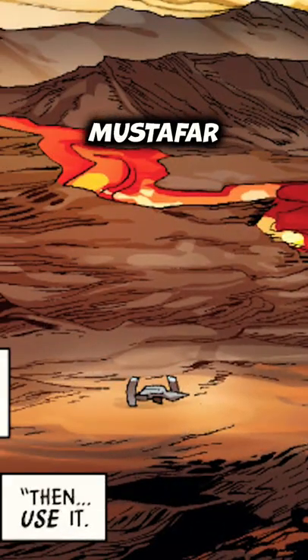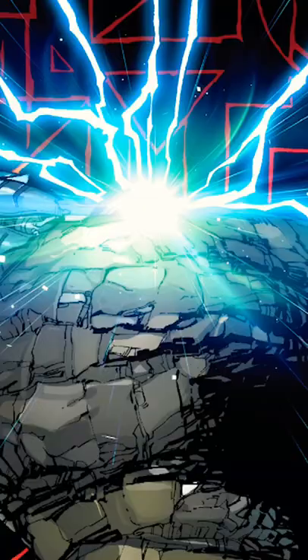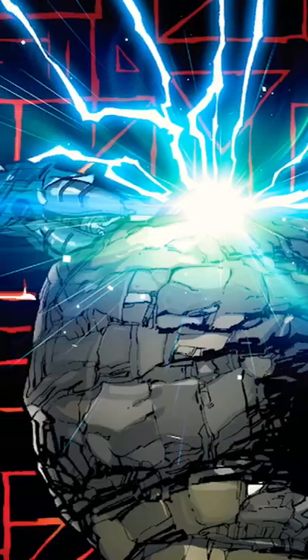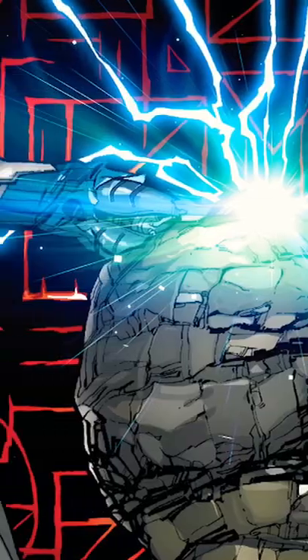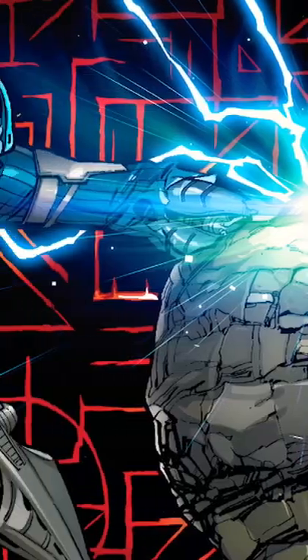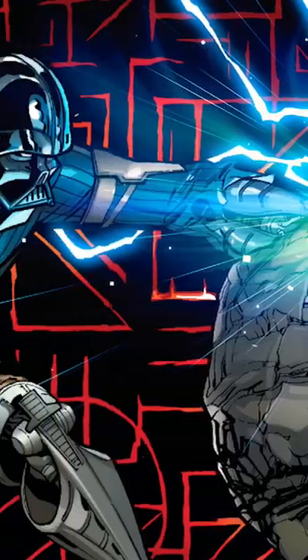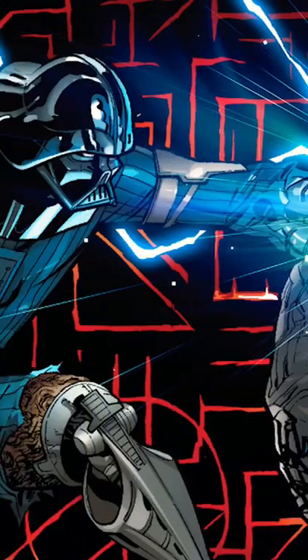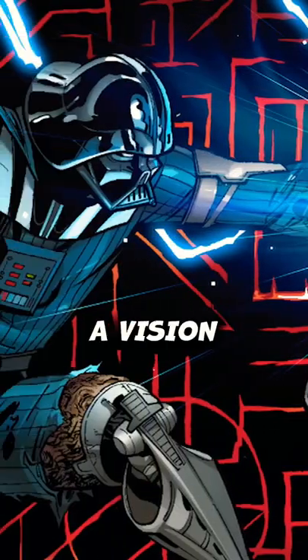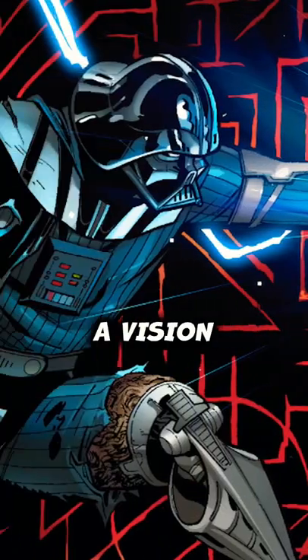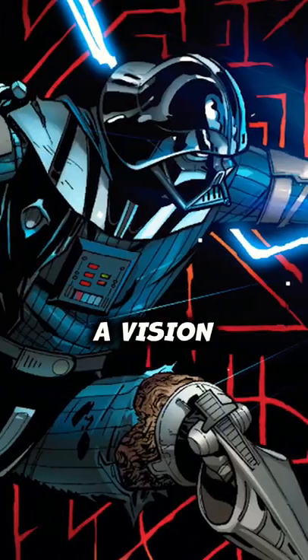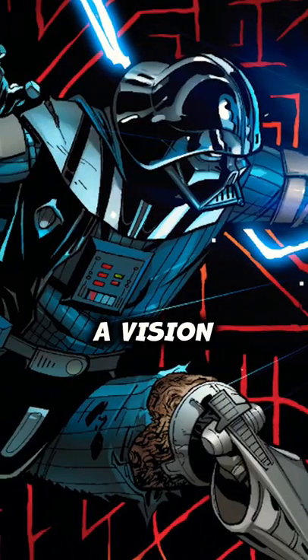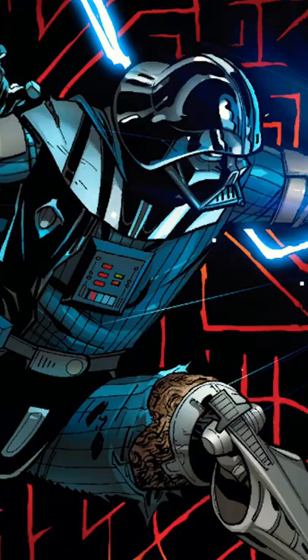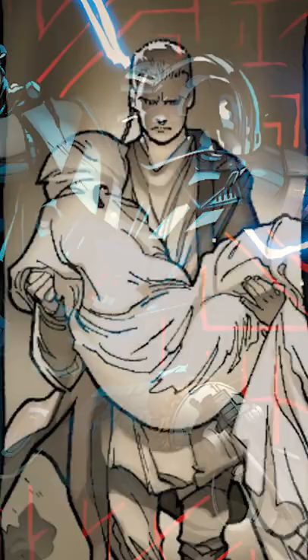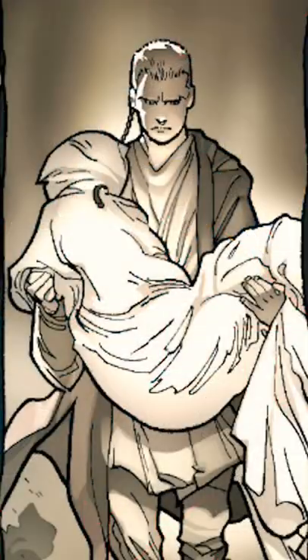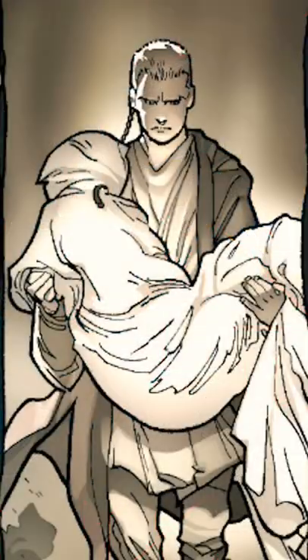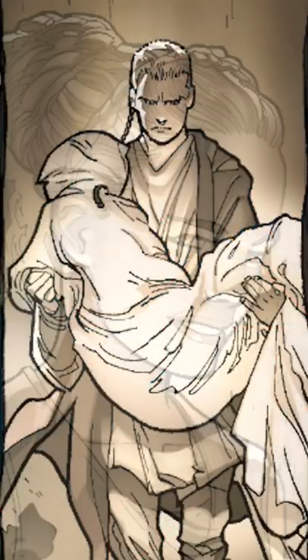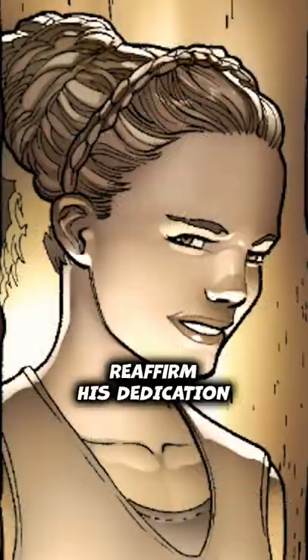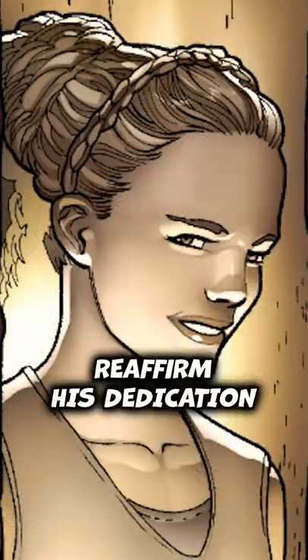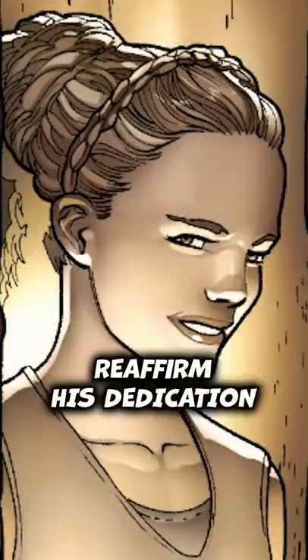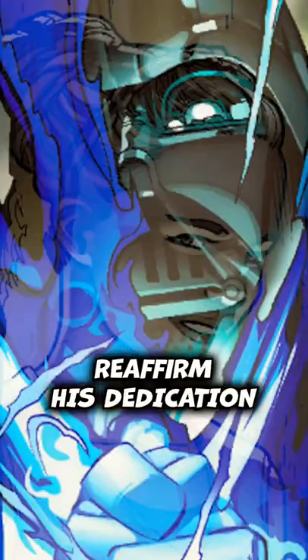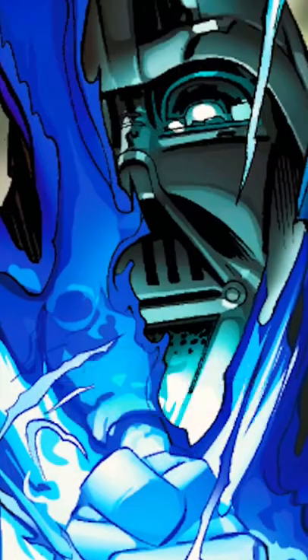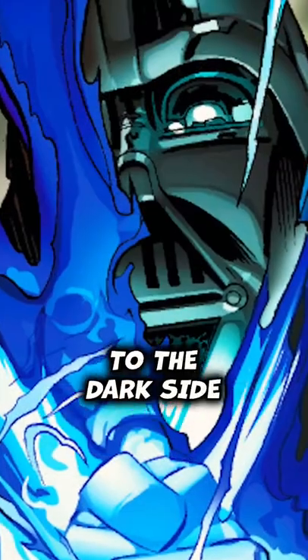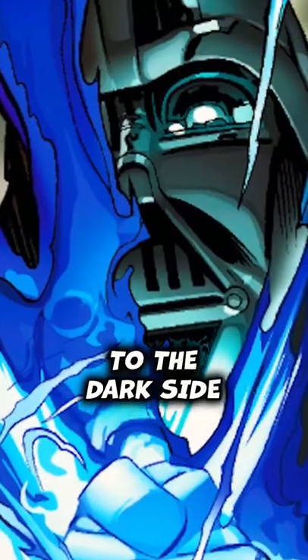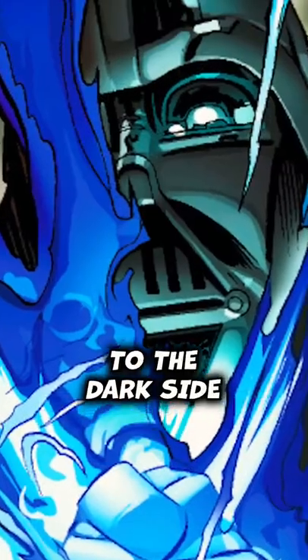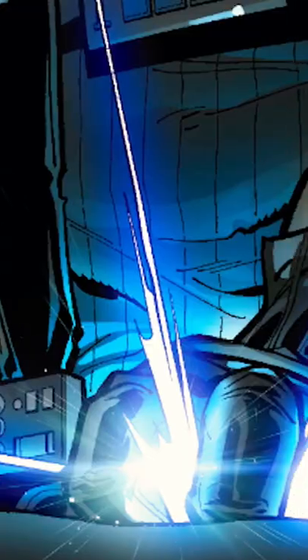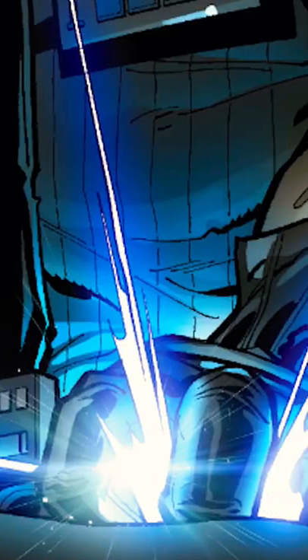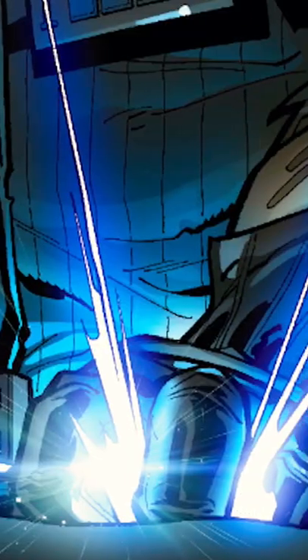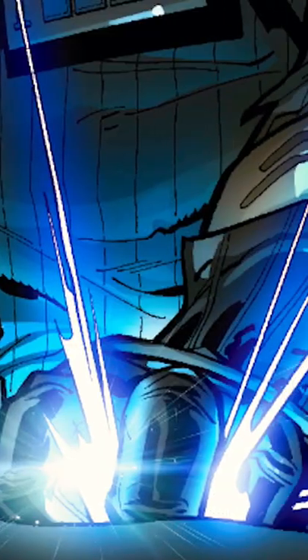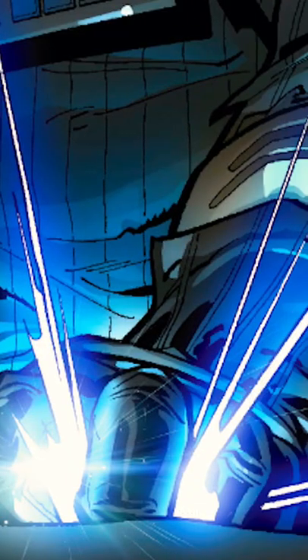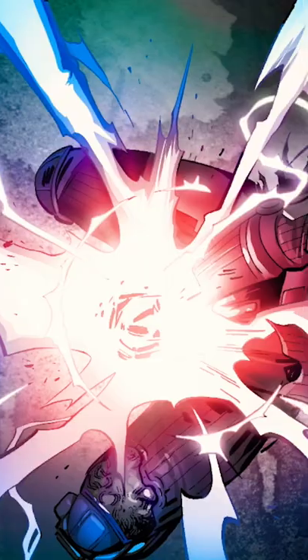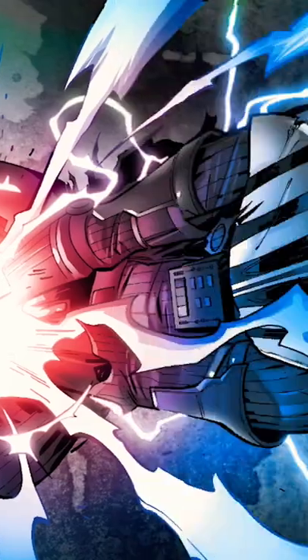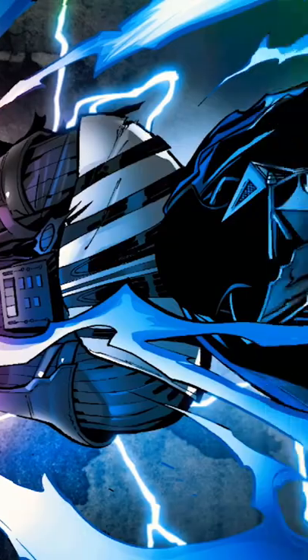In the process, Vader experiences a vision that forces him to face his past and reaffirm his dedication to the dark side, successfully turning his saber red.